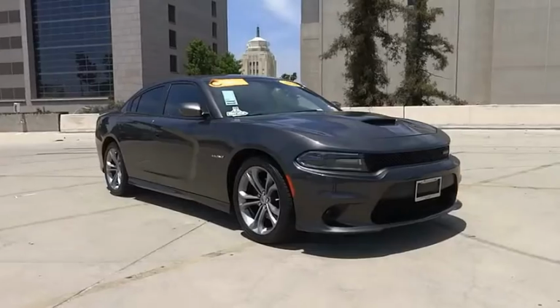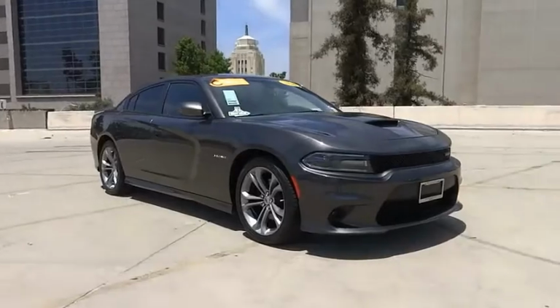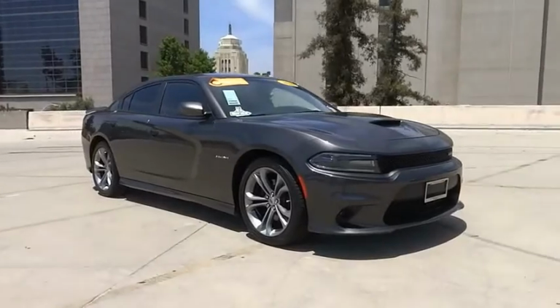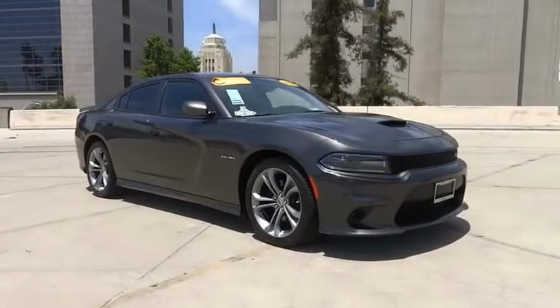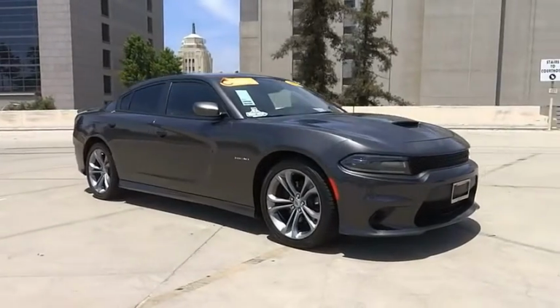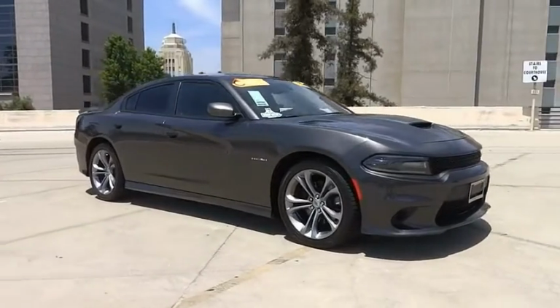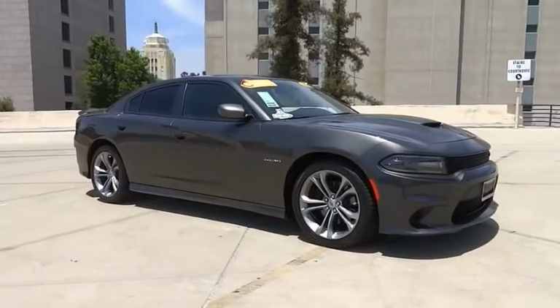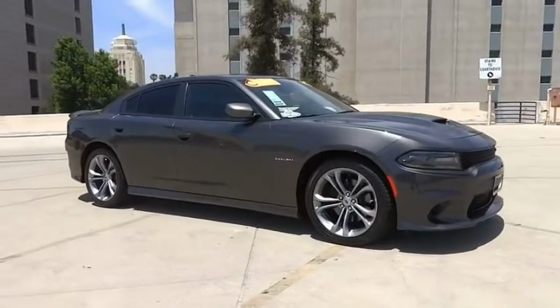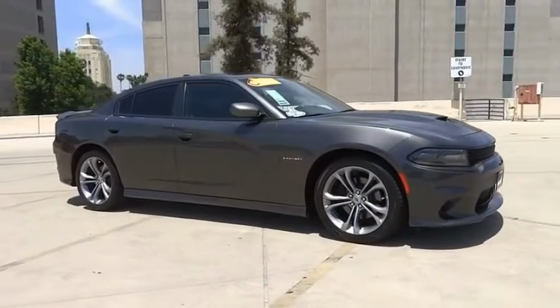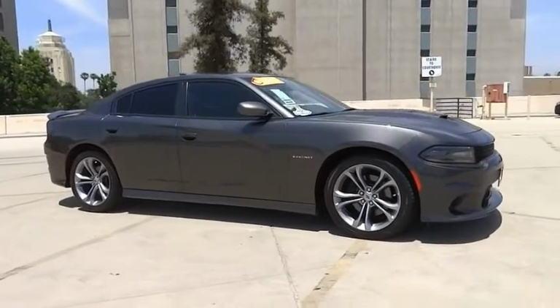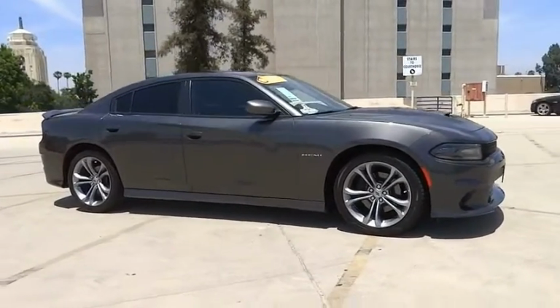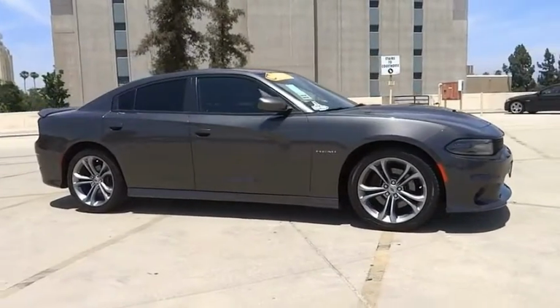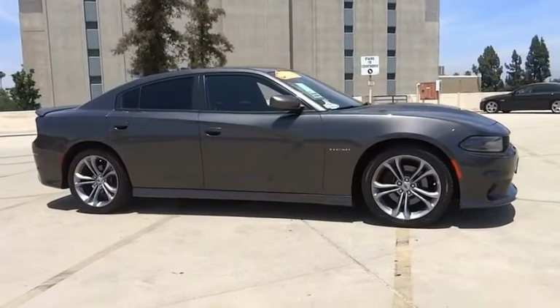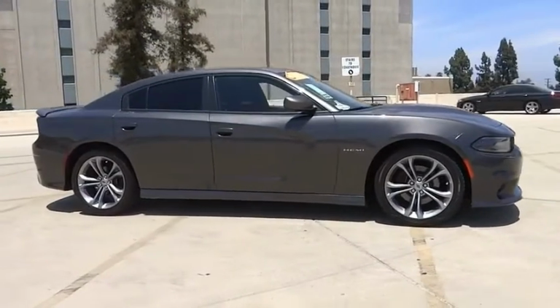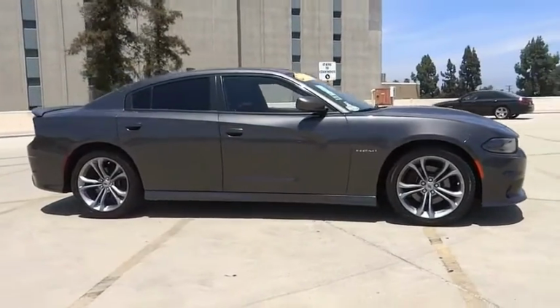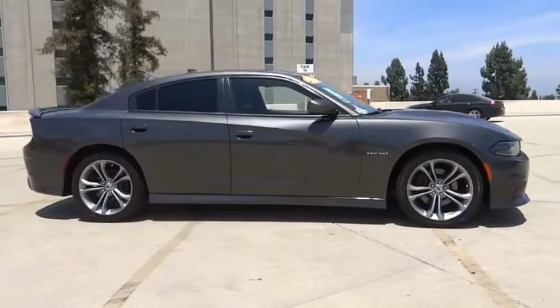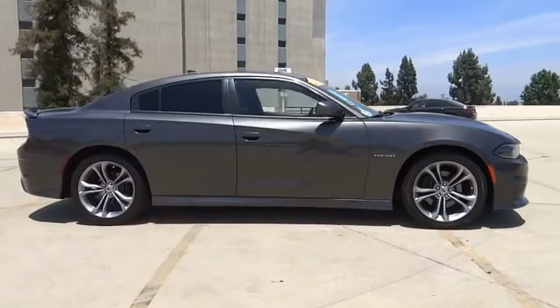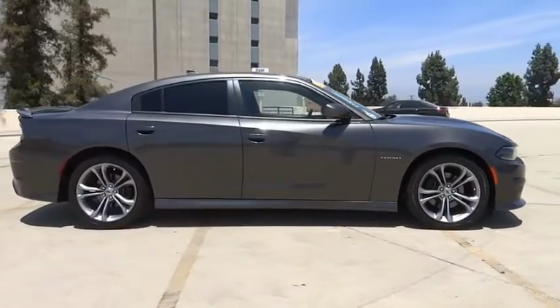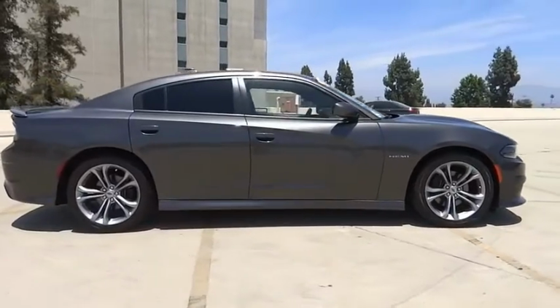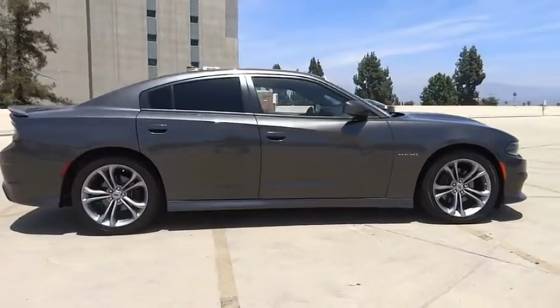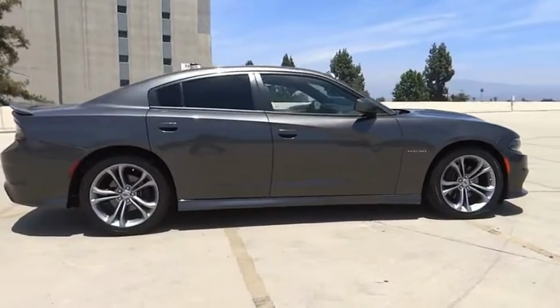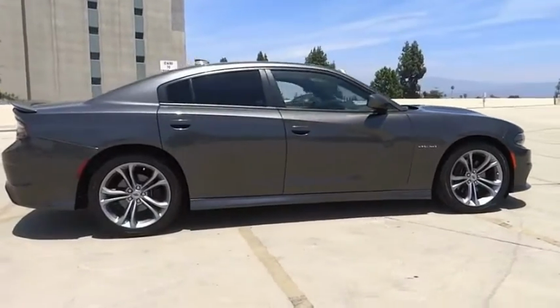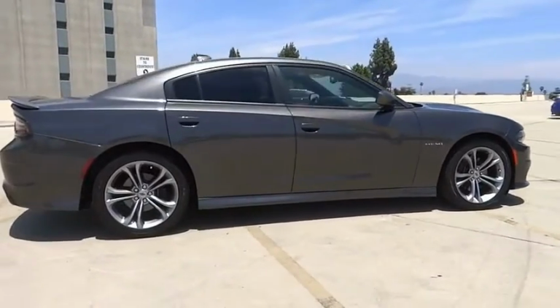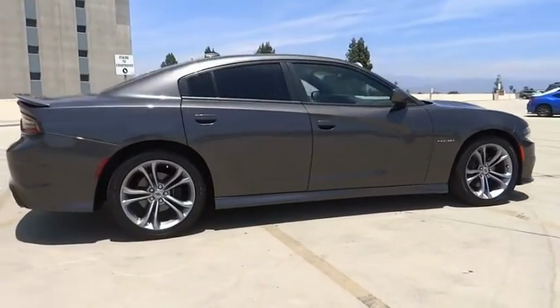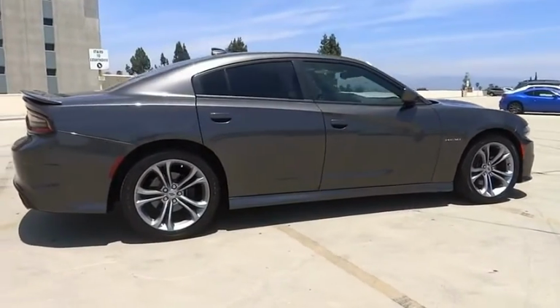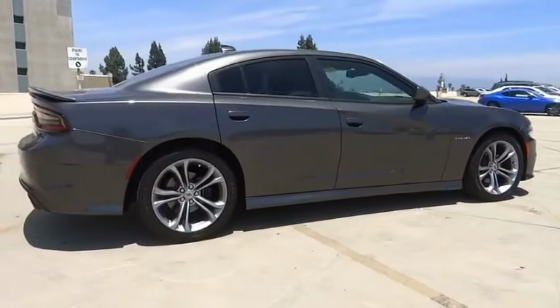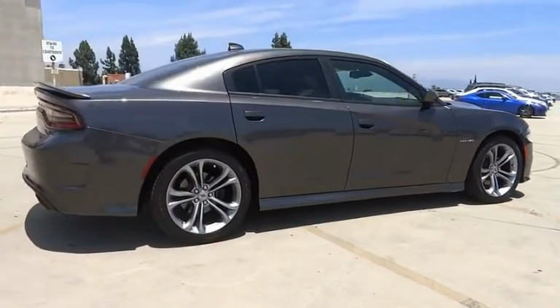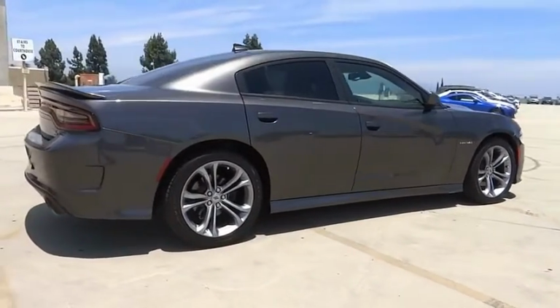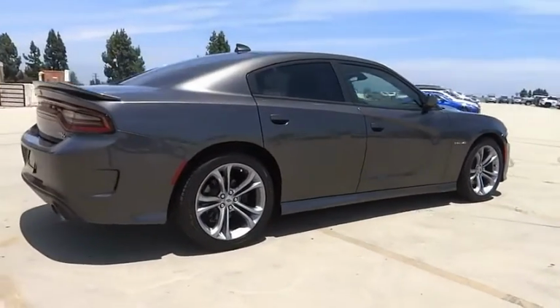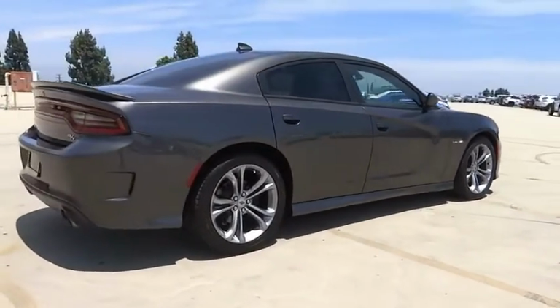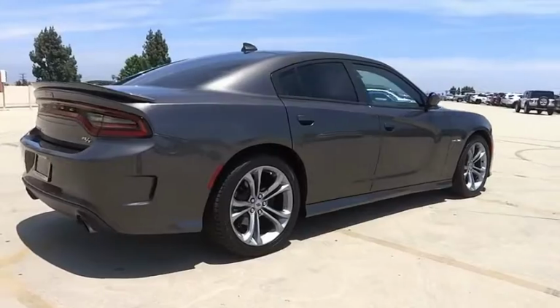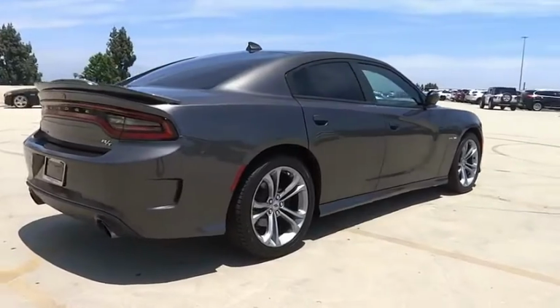Take a ride in the 2020 Charger. Inject some versatility, comfort, and sophistication into your muscle. The Charger is a powerful sedan that excites at every turn.